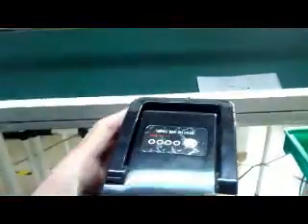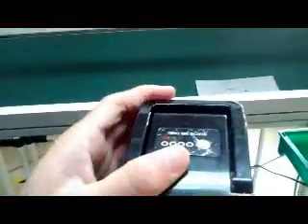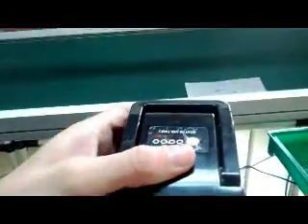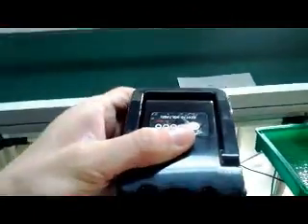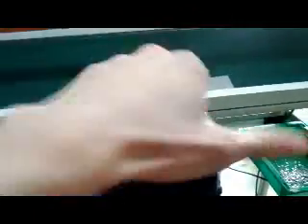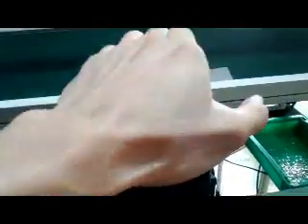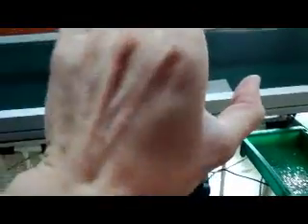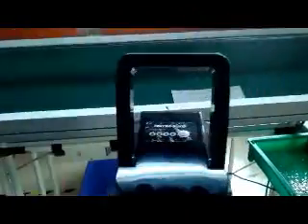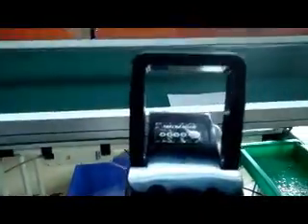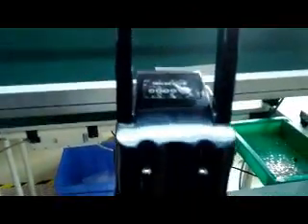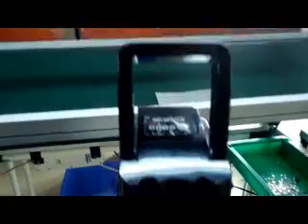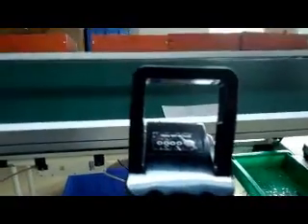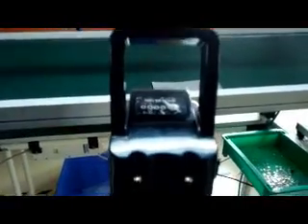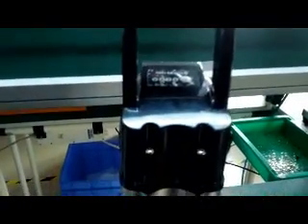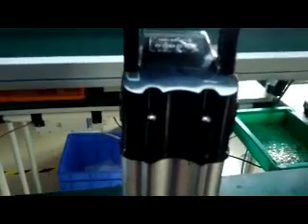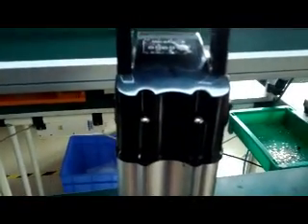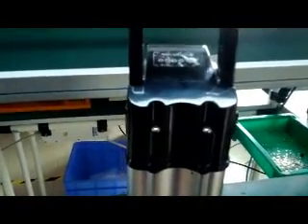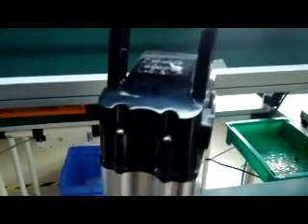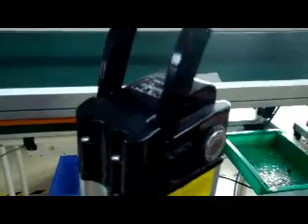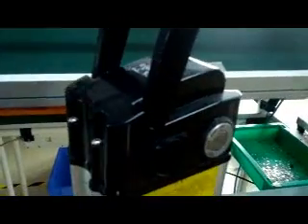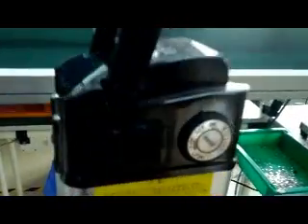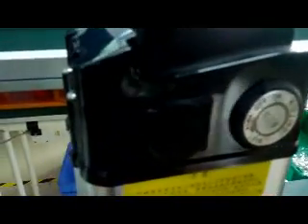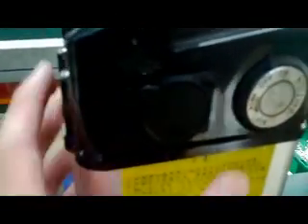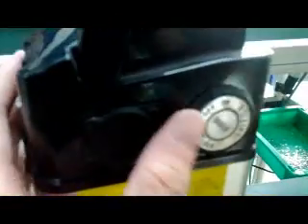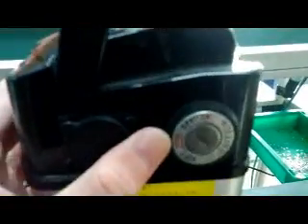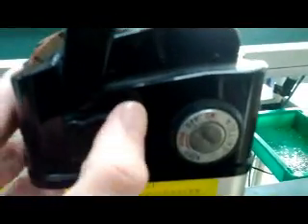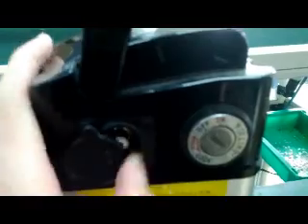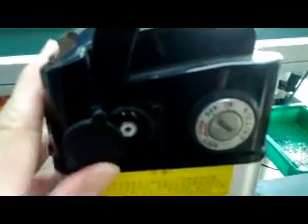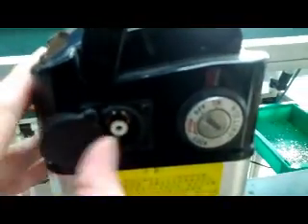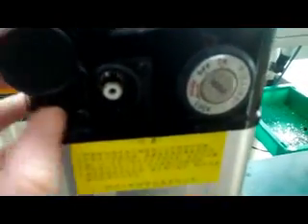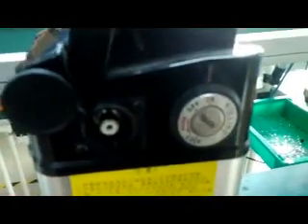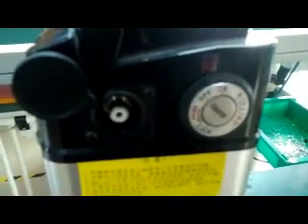The battery has an energy display and a handle on top. You can easily take it everywhere with this handle. You are seeing the charge connector with the plastic cover and the key lock of the battery.